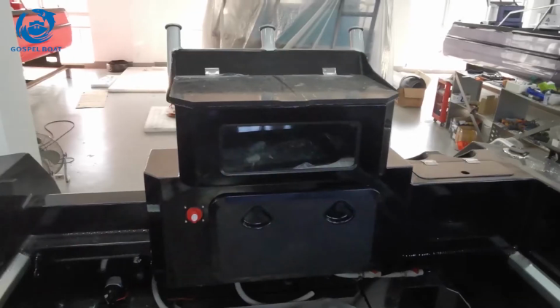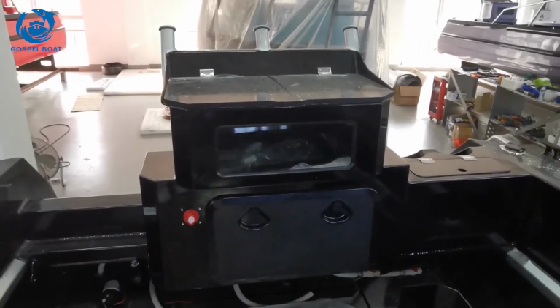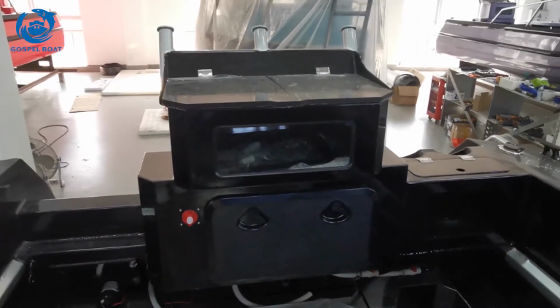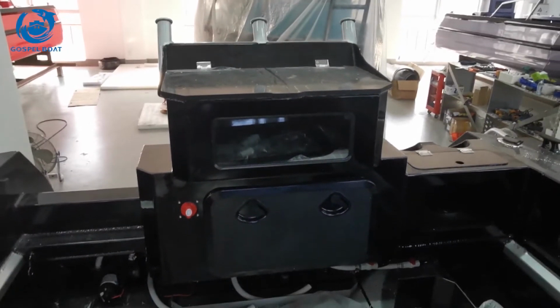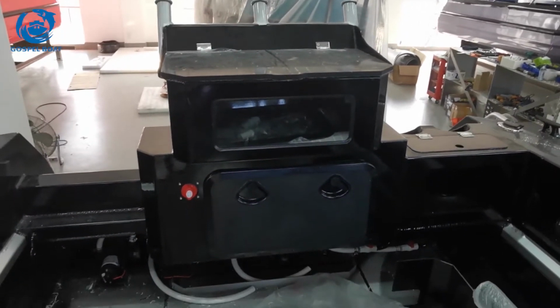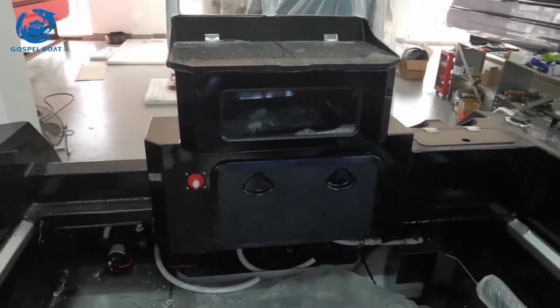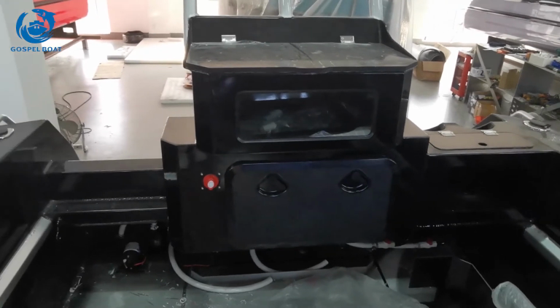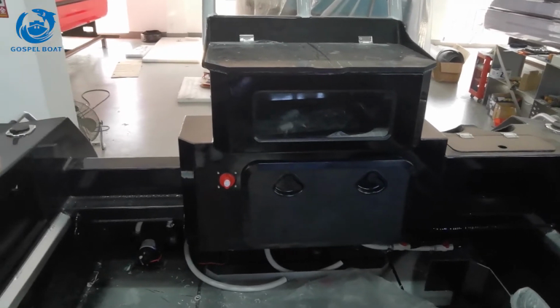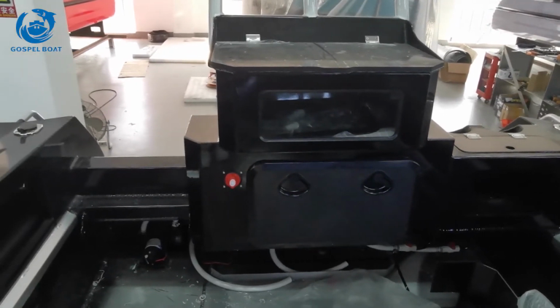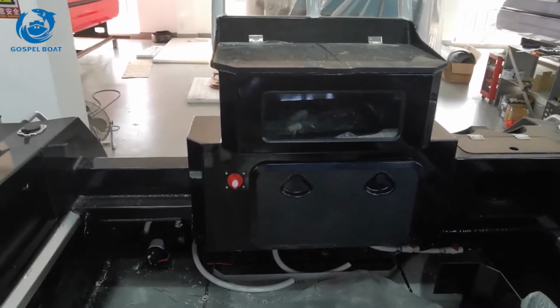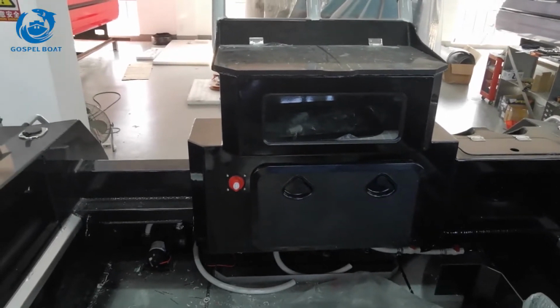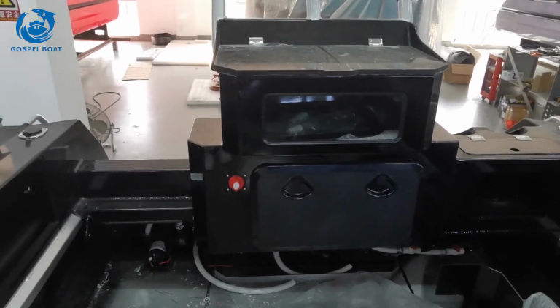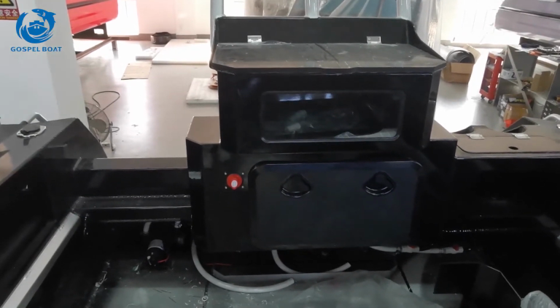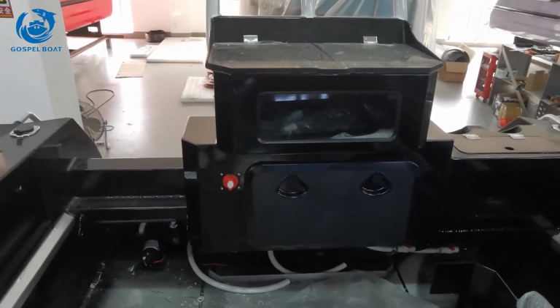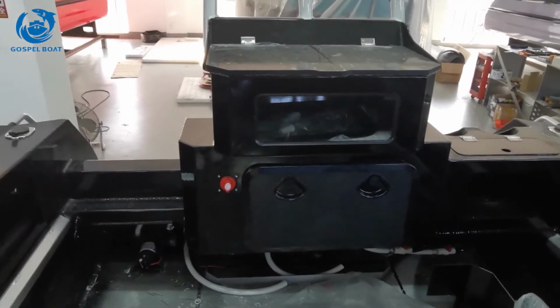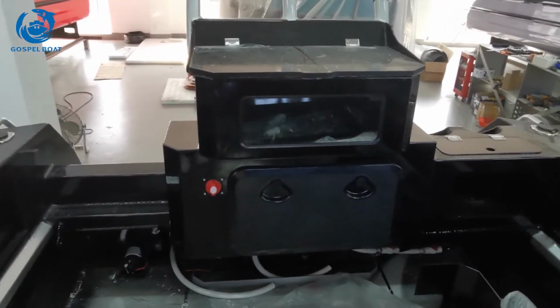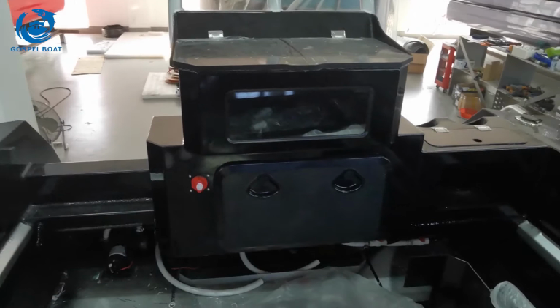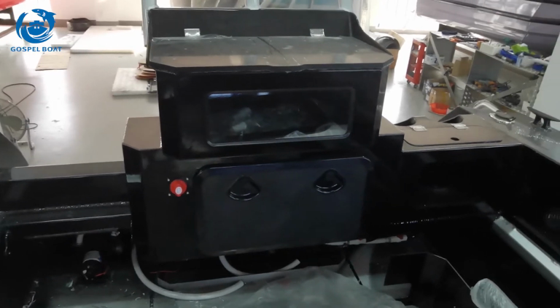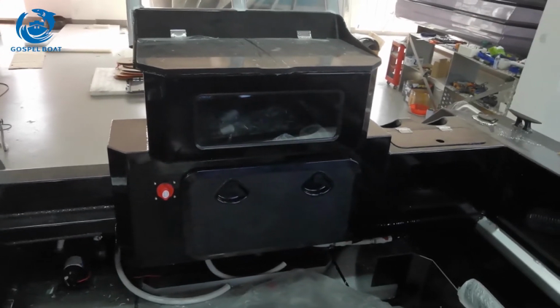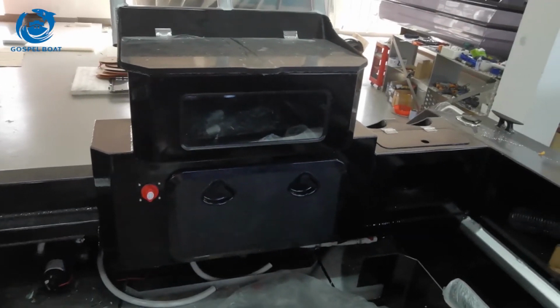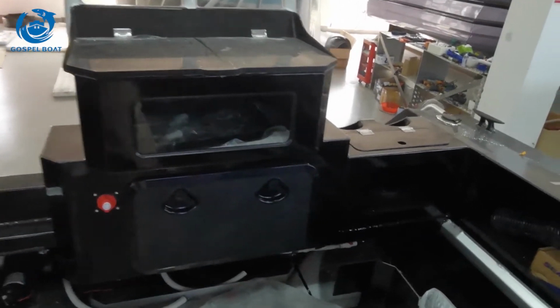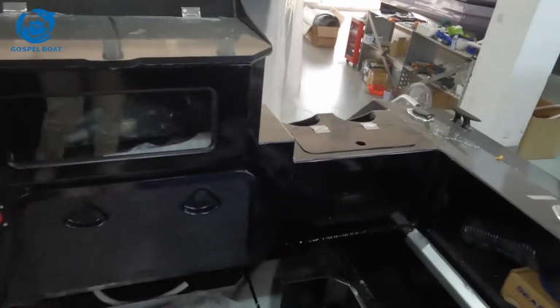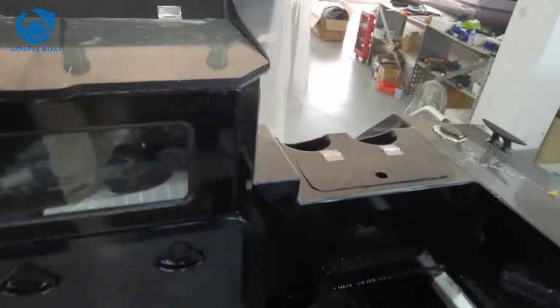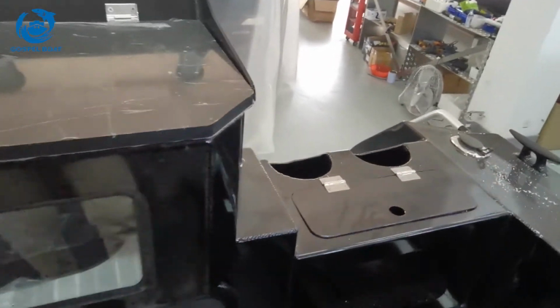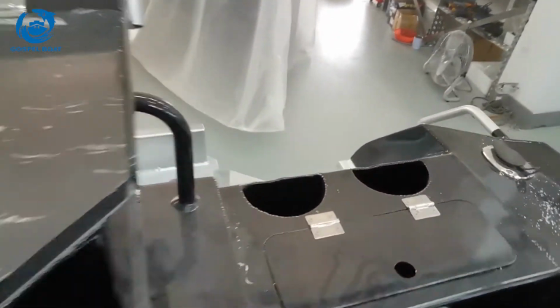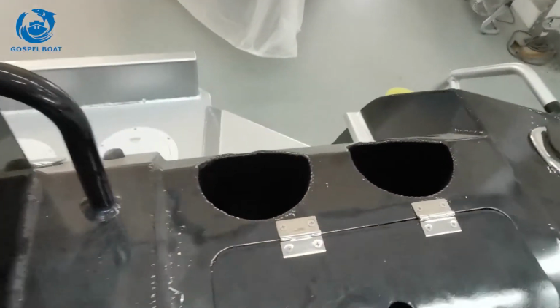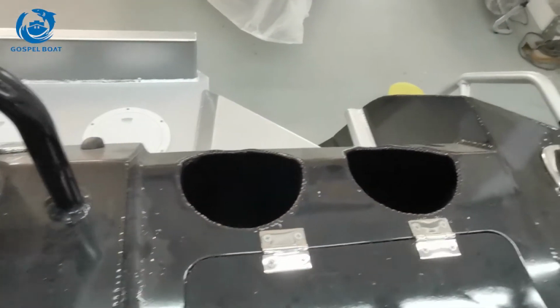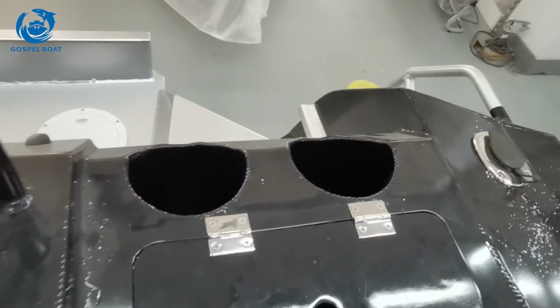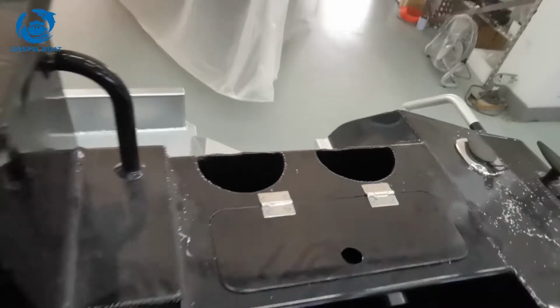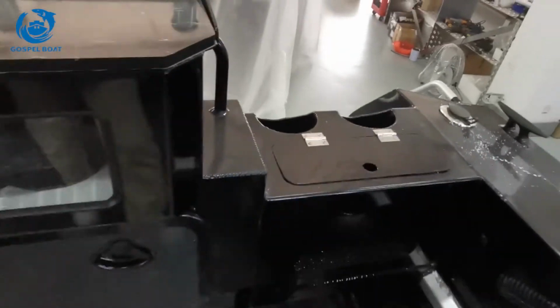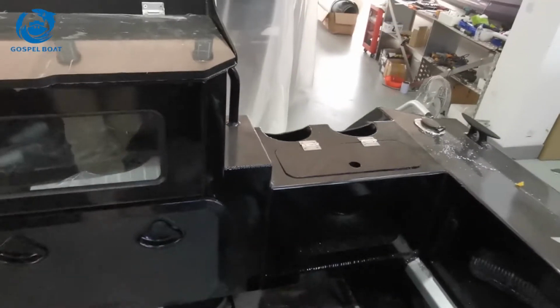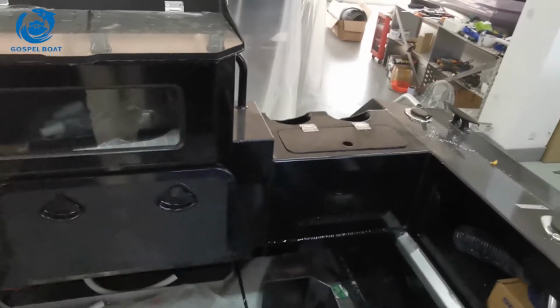On our regular design, we will put one fold-down seat on each side. But for this one, the client adds a fish tank, as well as a small place for fish, which is customized.